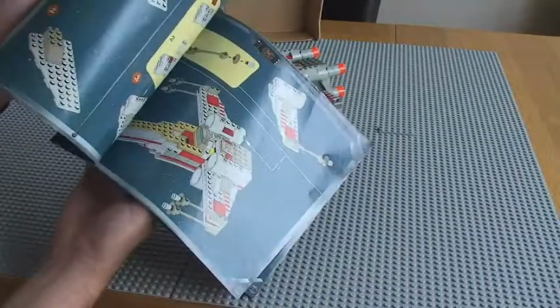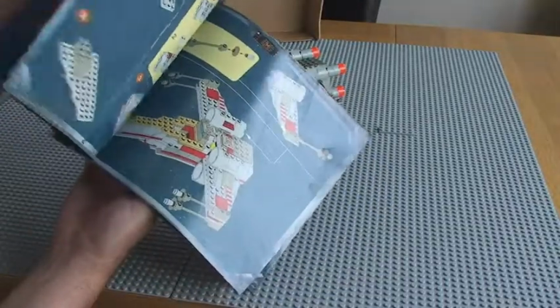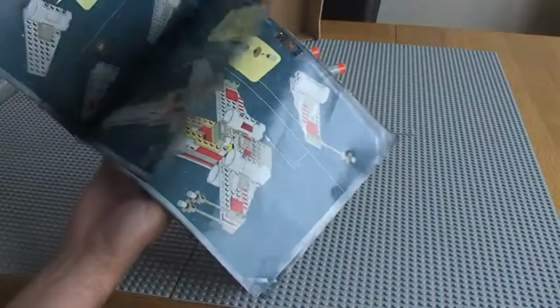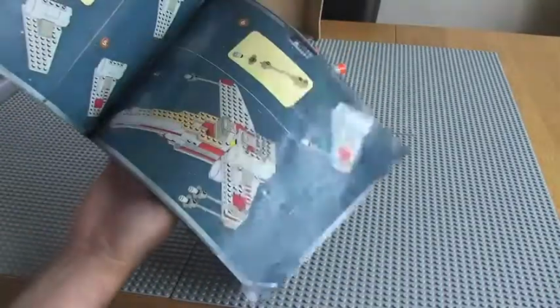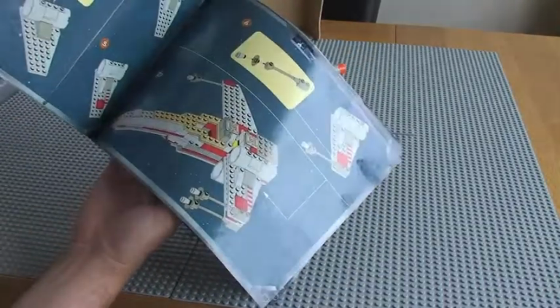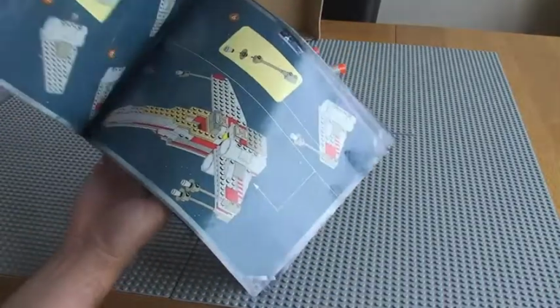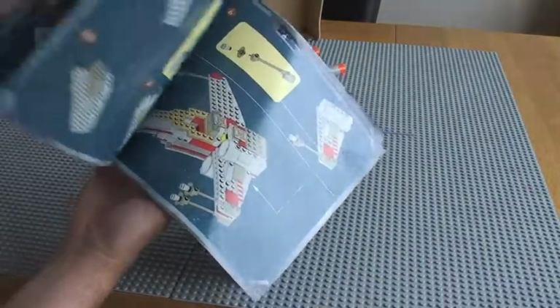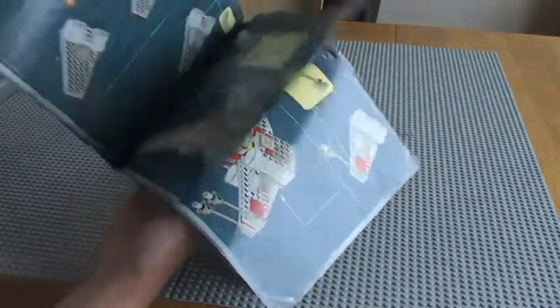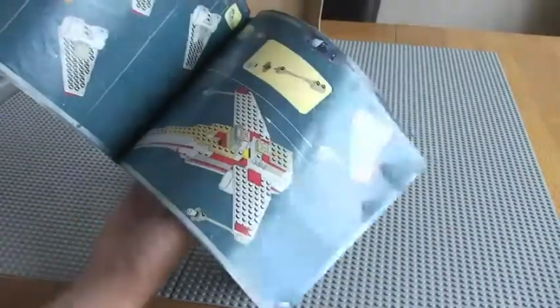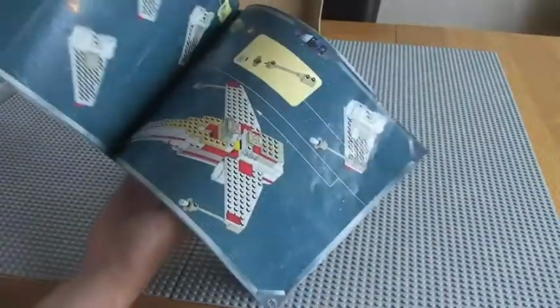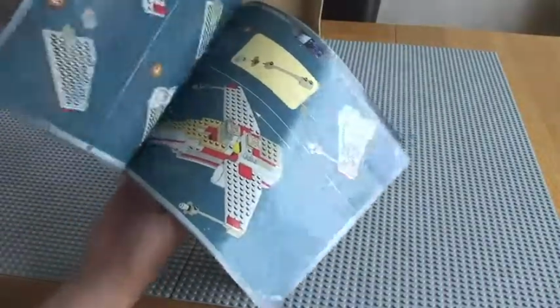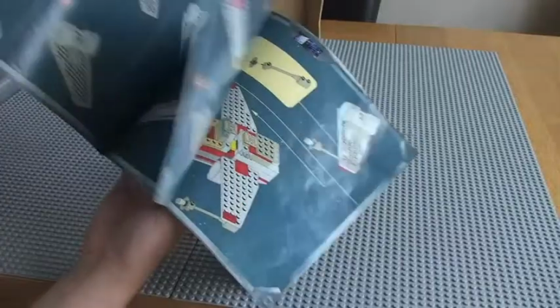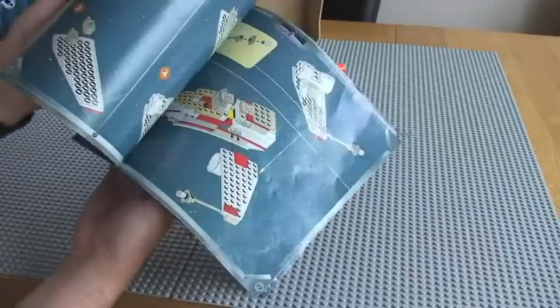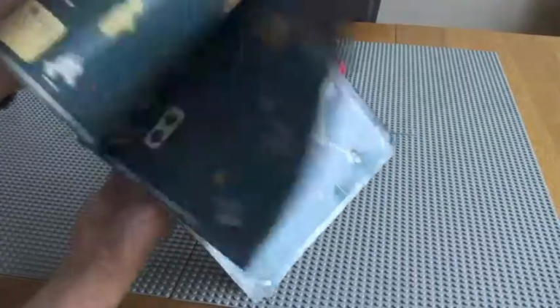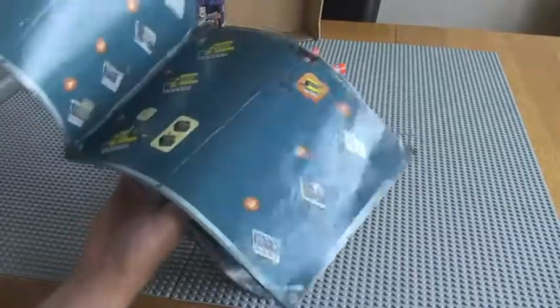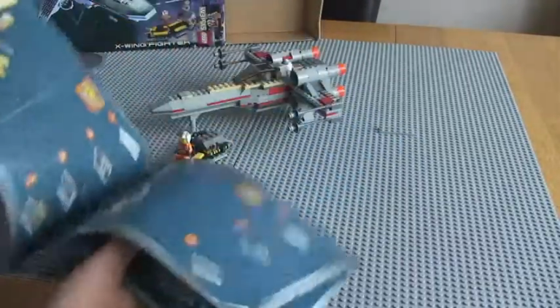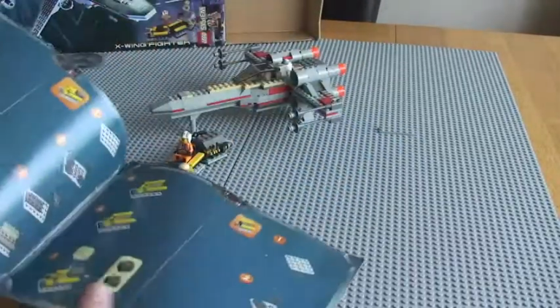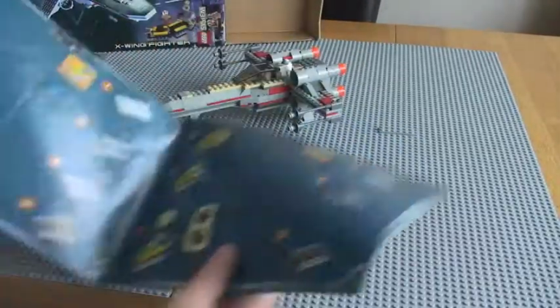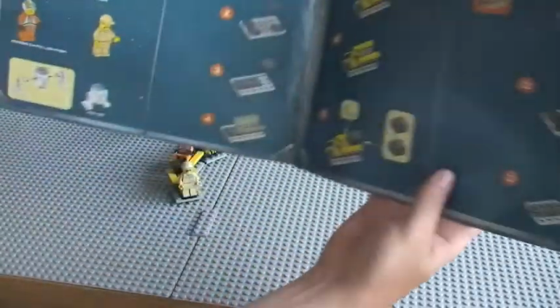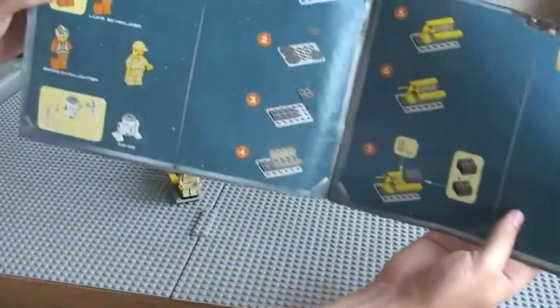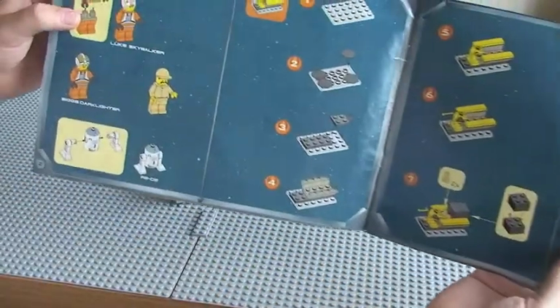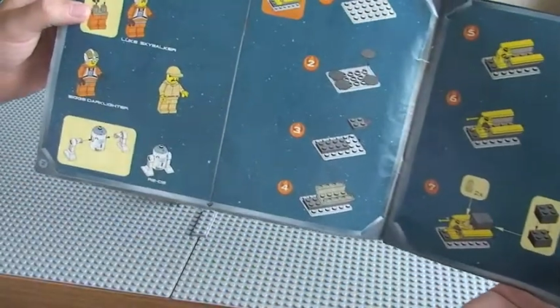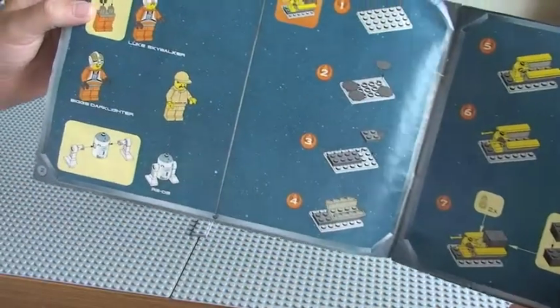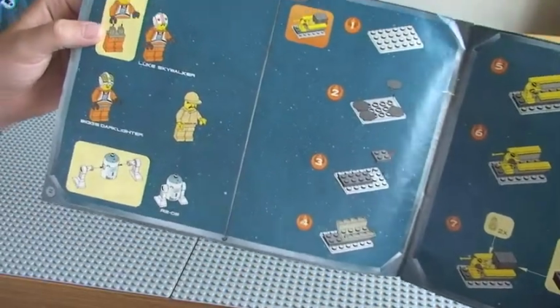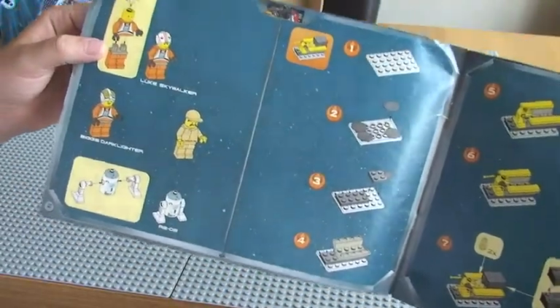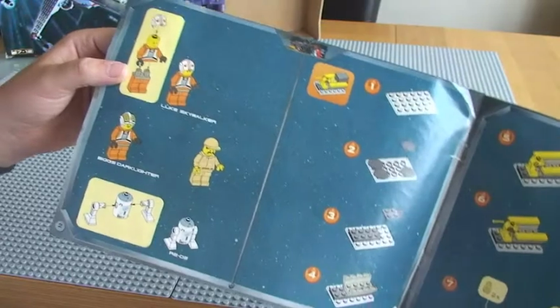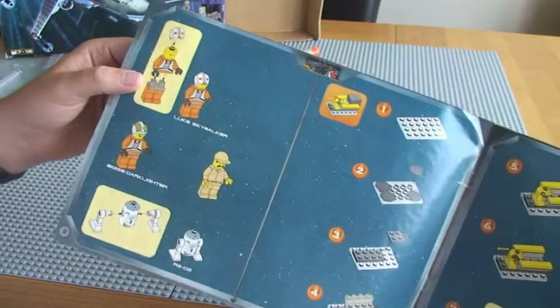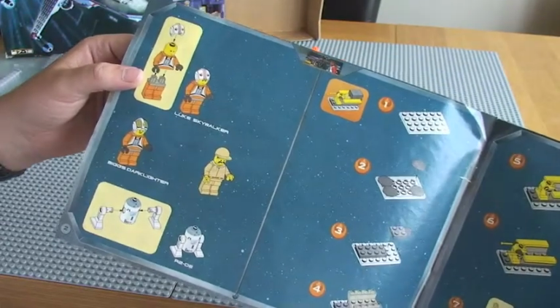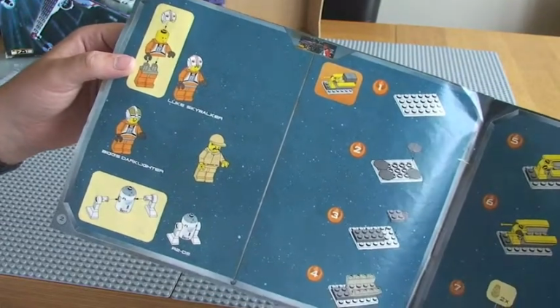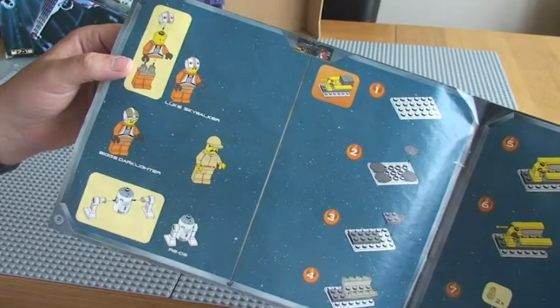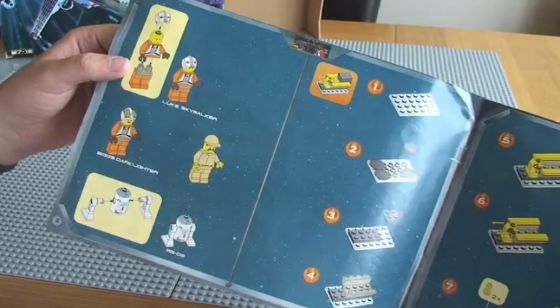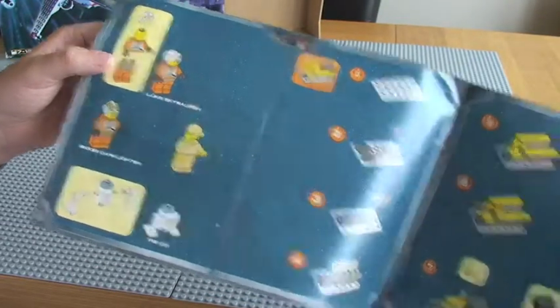You can see how the instruction manual is different from today. At the front of it, you can see our minifigure build.